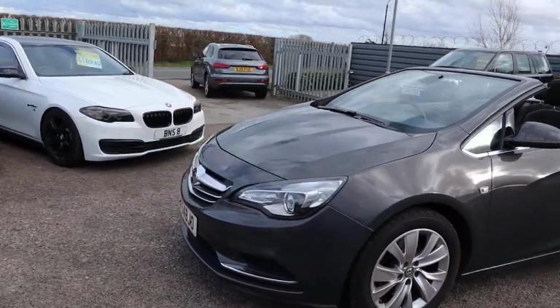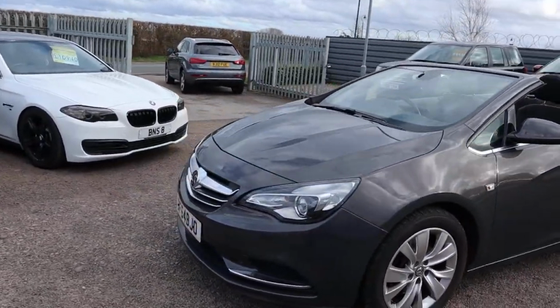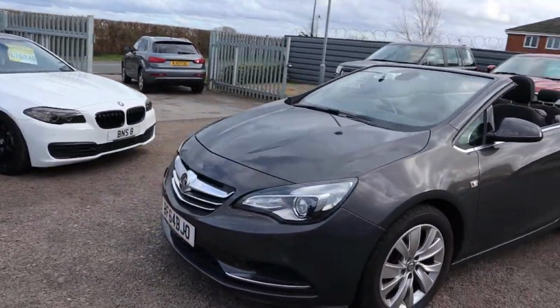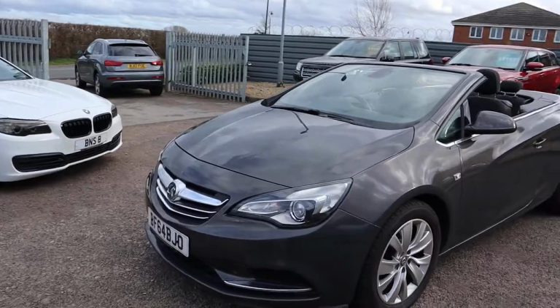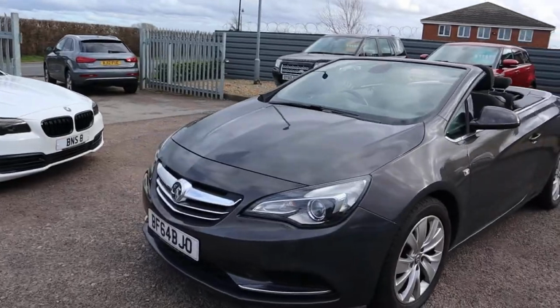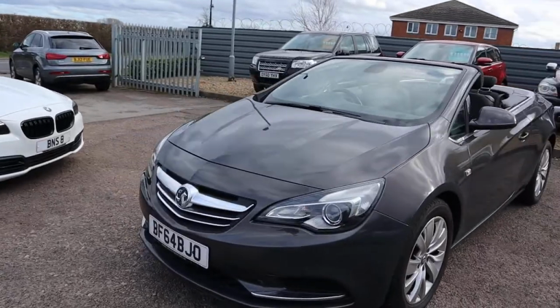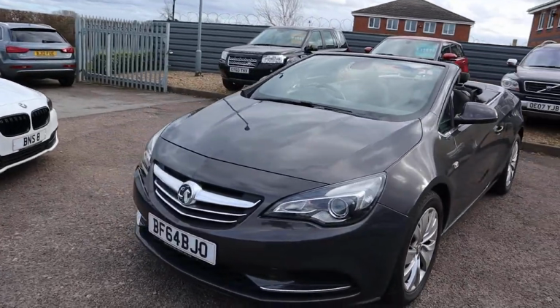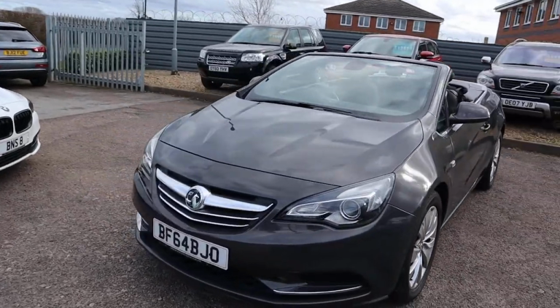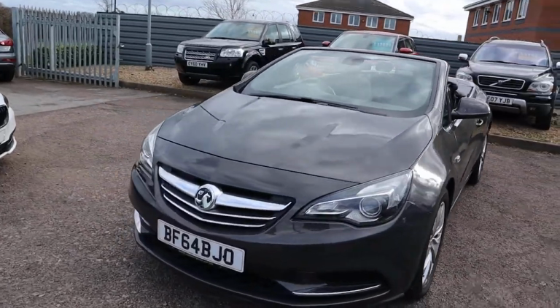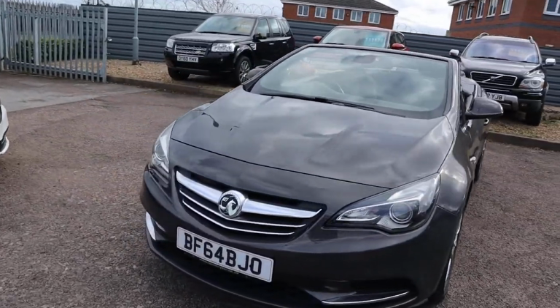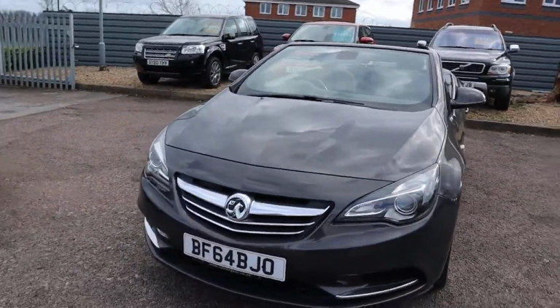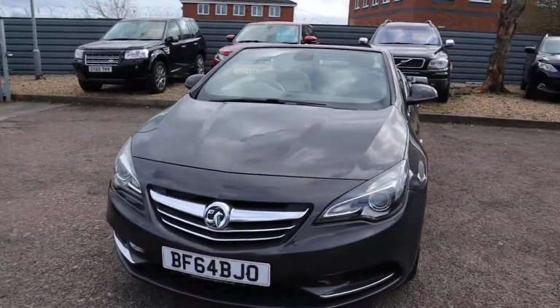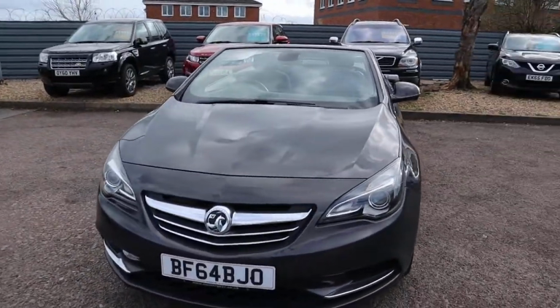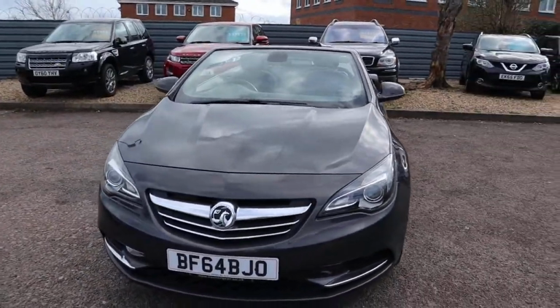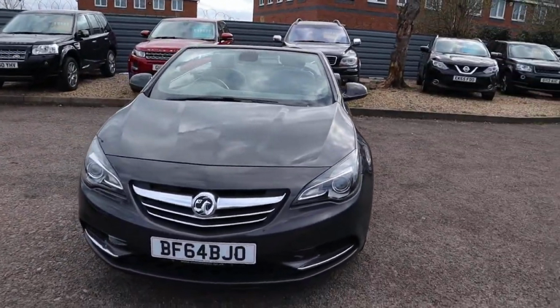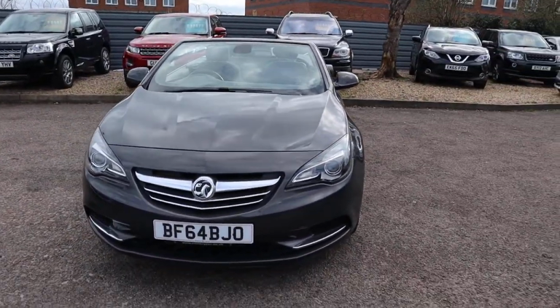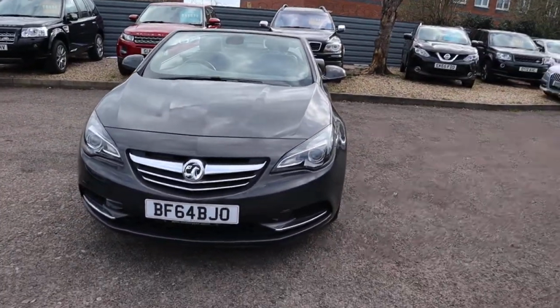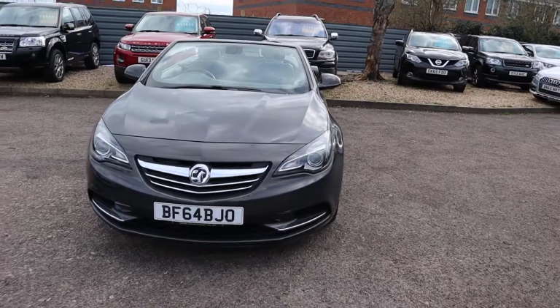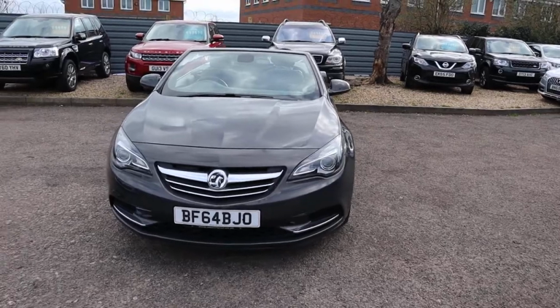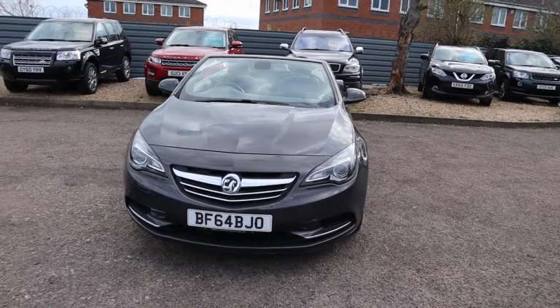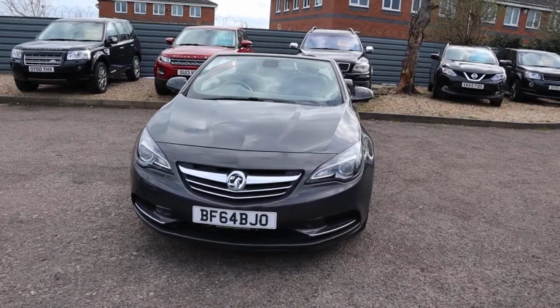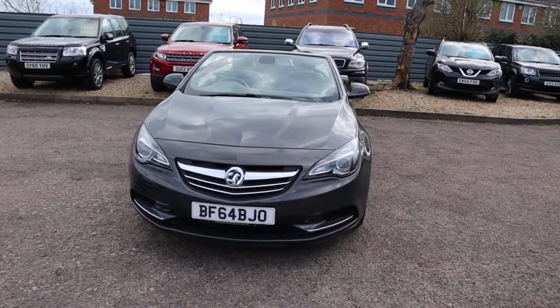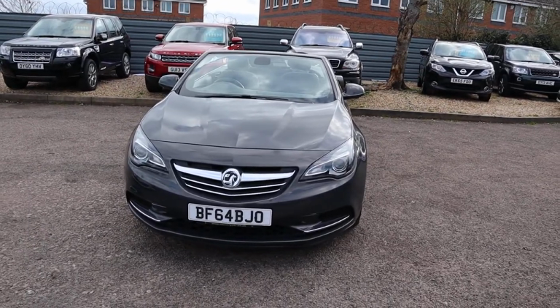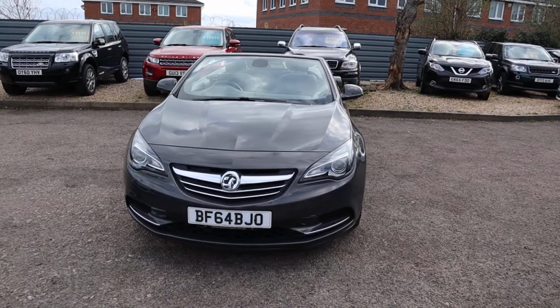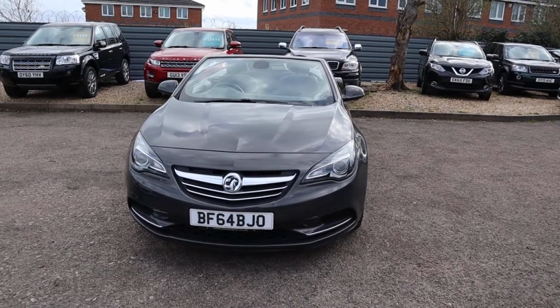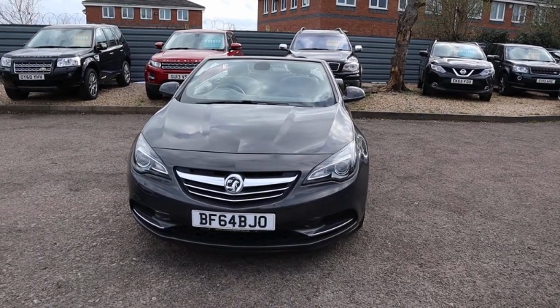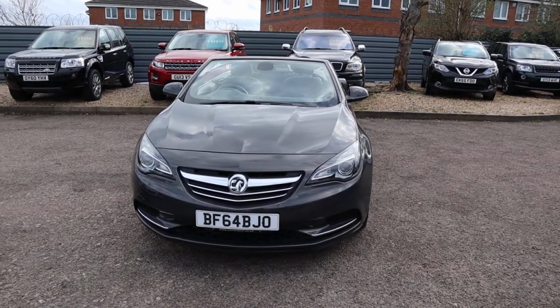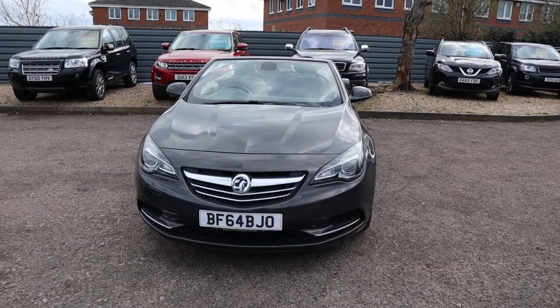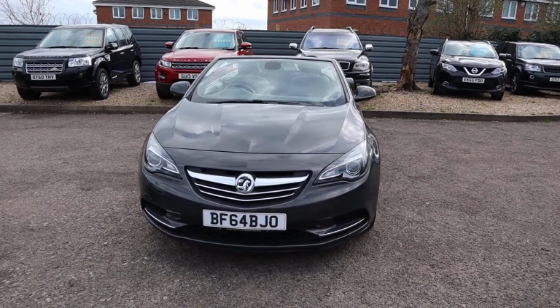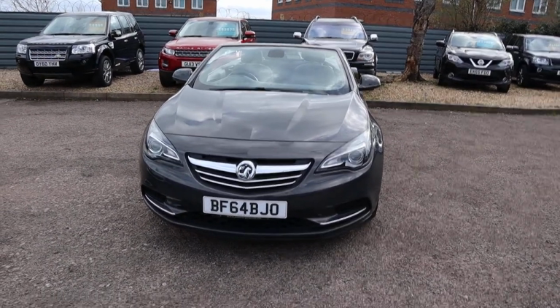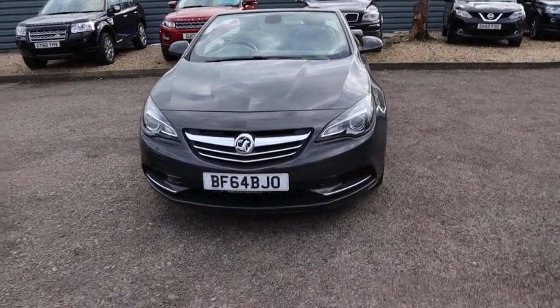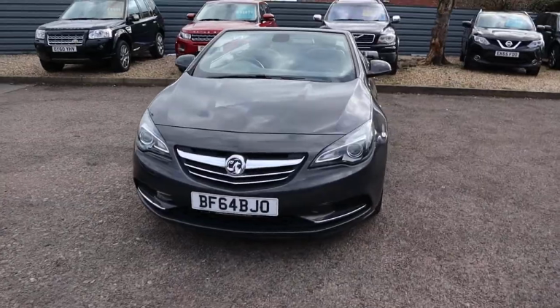Obviously it's absolutely stunning. It's always nice to have a convertible that you can actually fit four grown-ups into — not a squash at all. Let's head to the back of the car and work our way in.